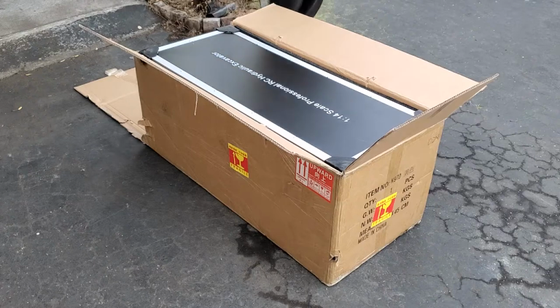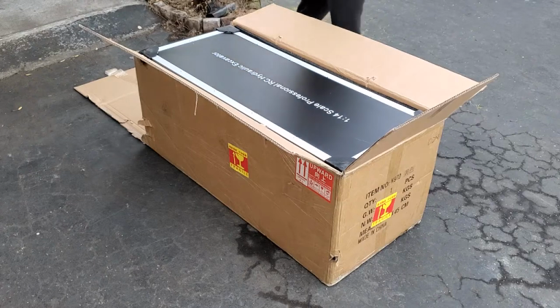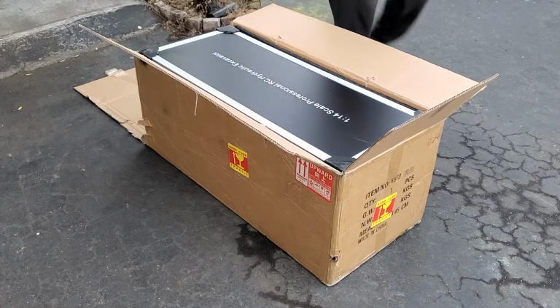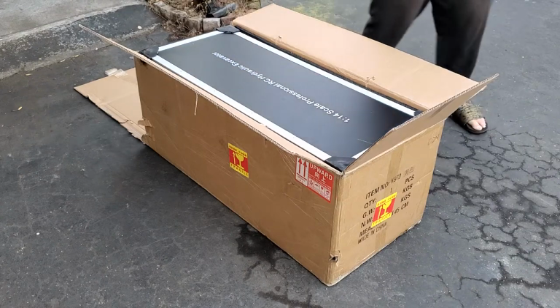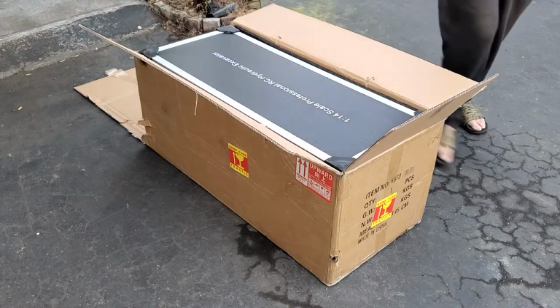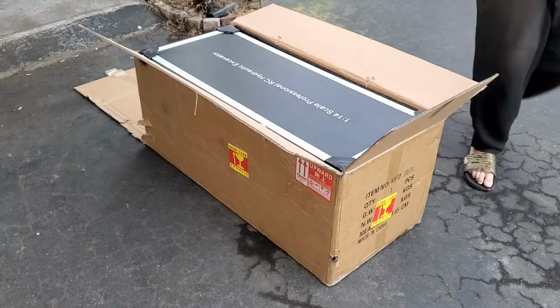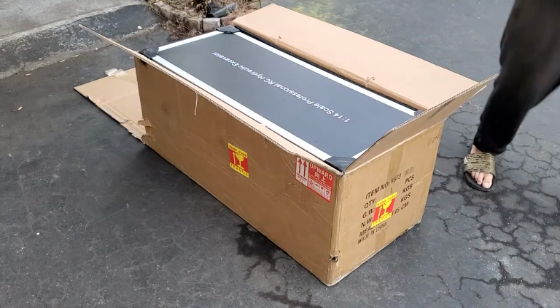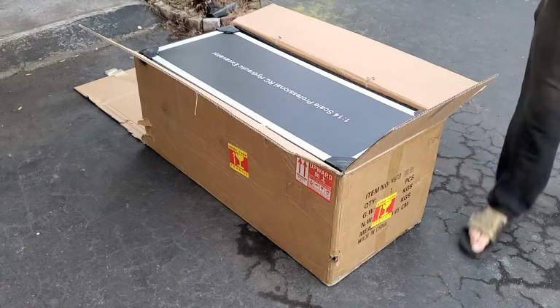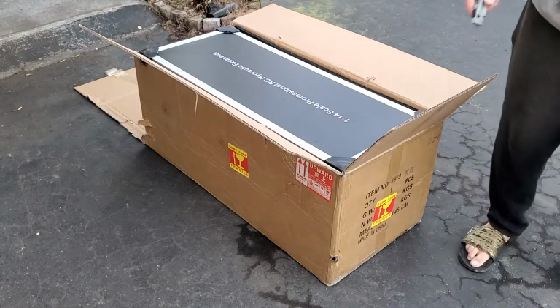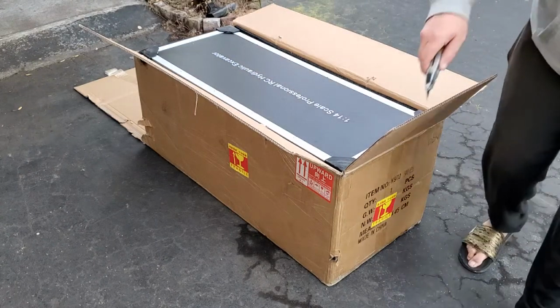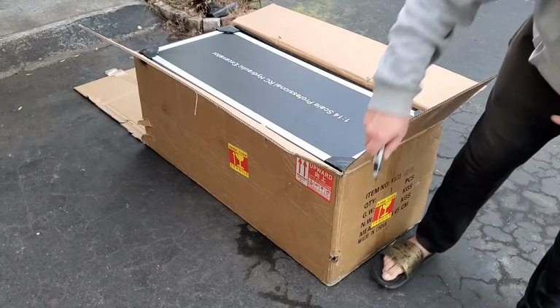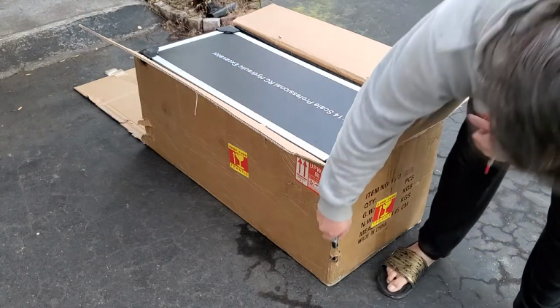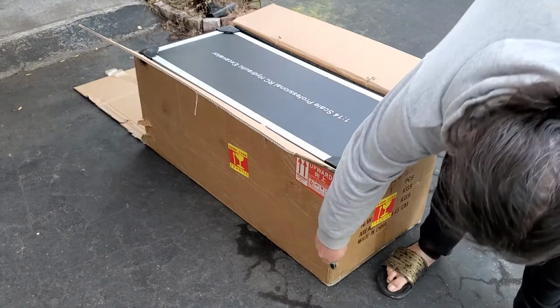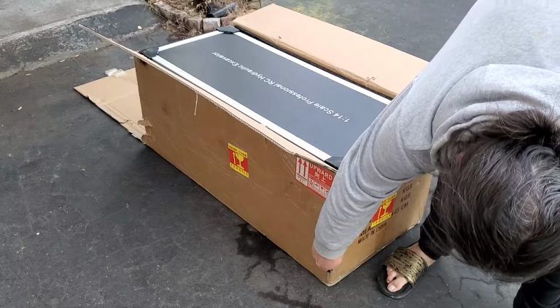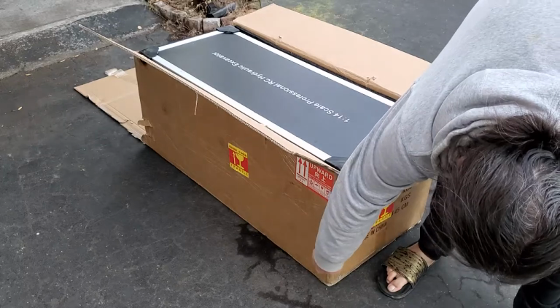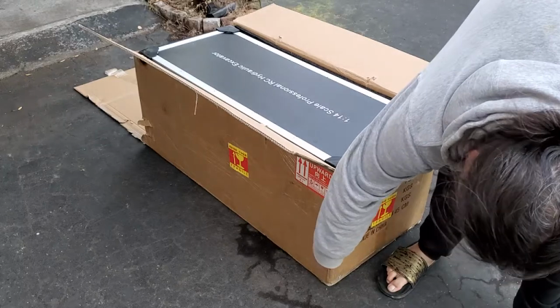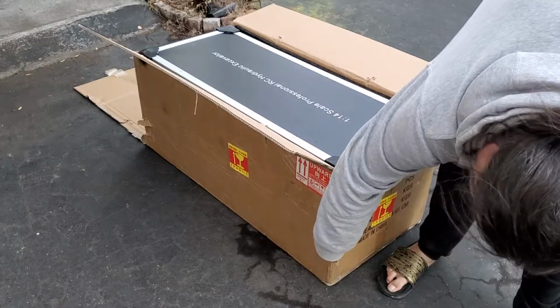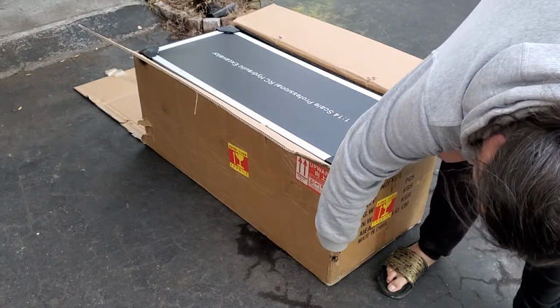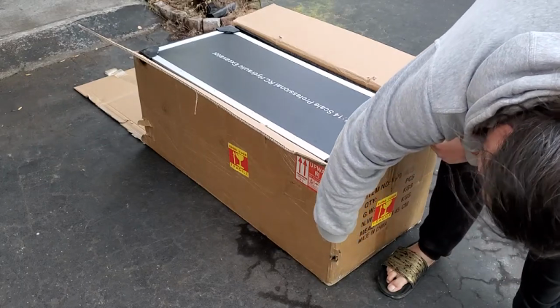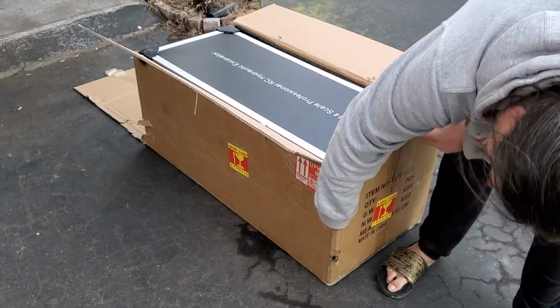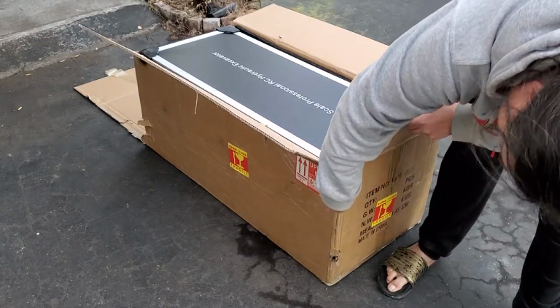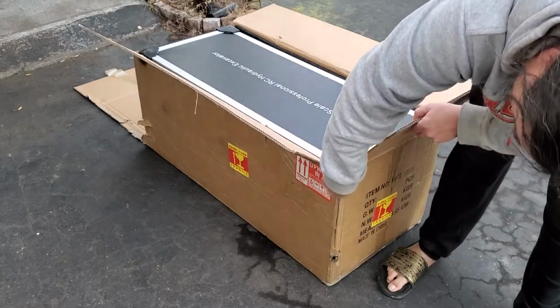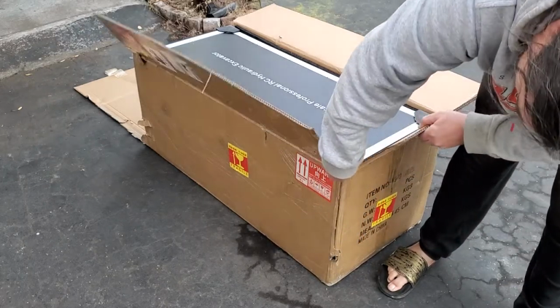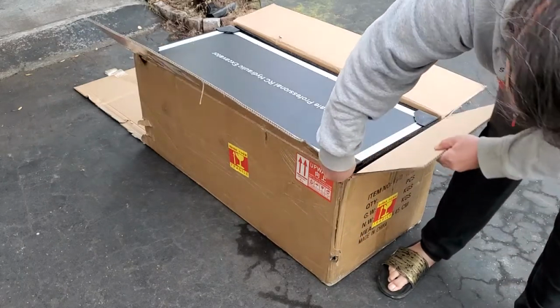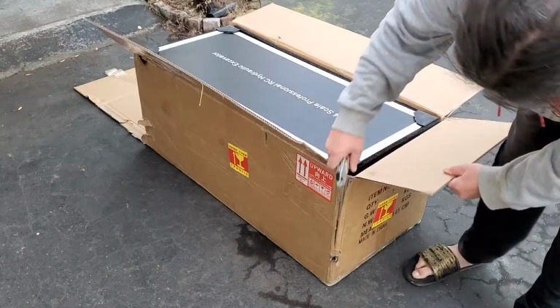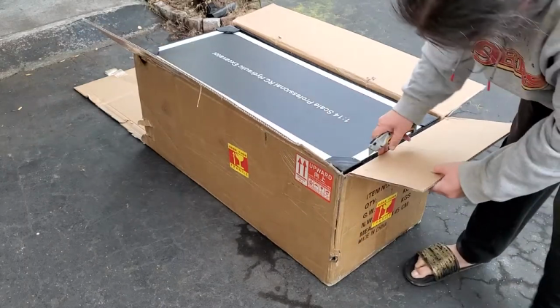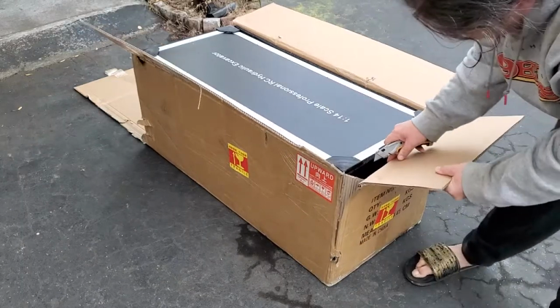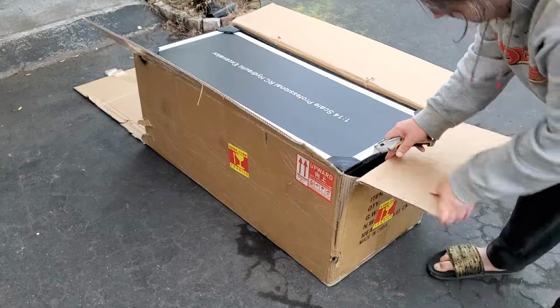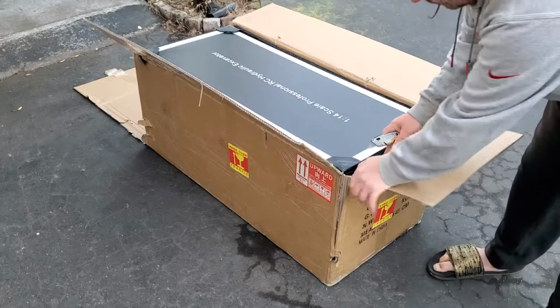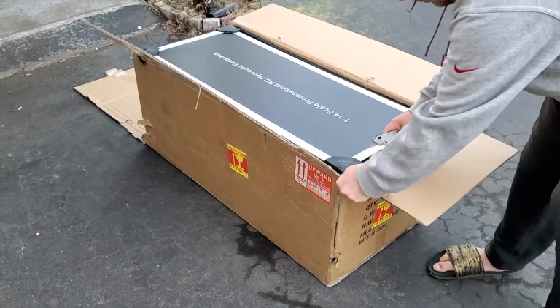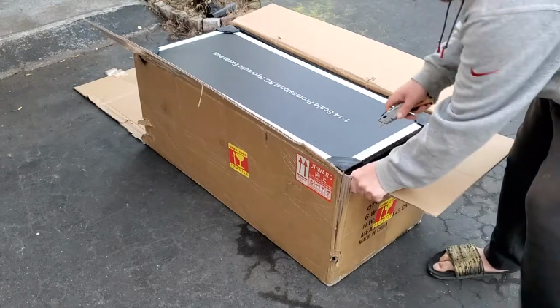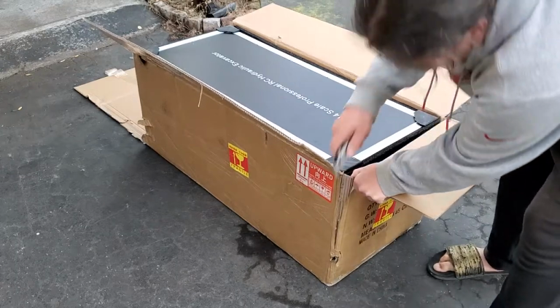It's very well packed. The box took some hits on the way here, it looks like. I'm going to slowly unpack it.